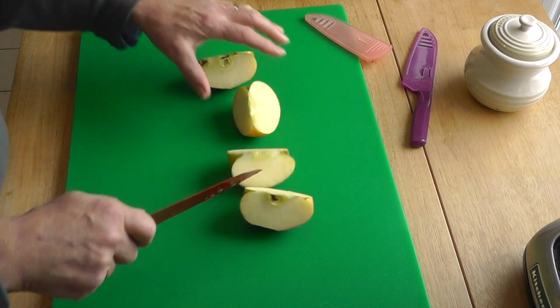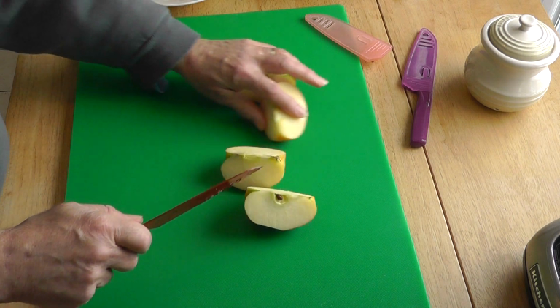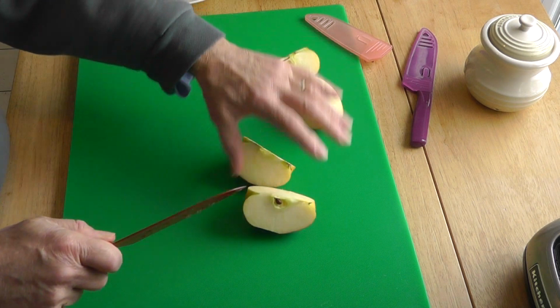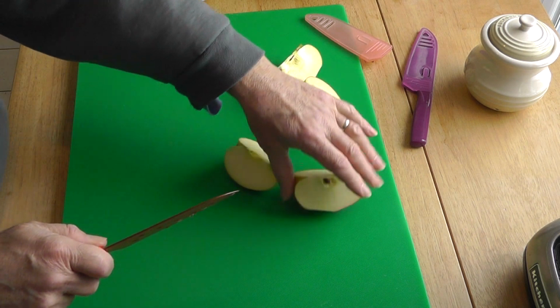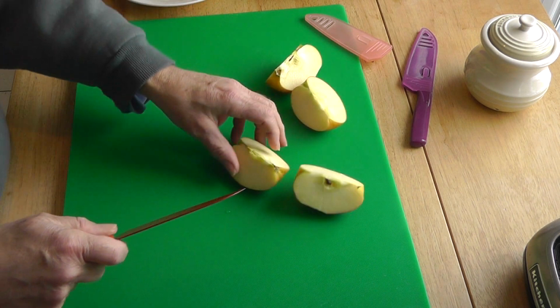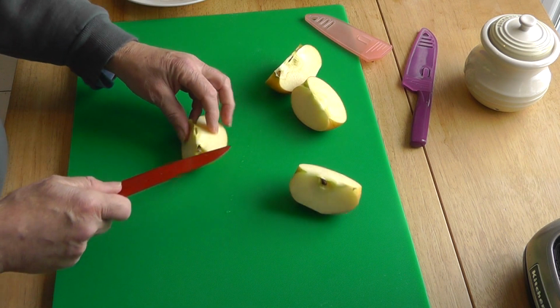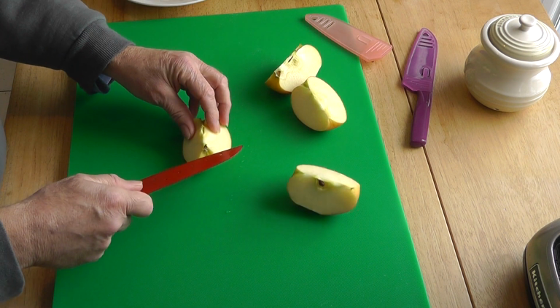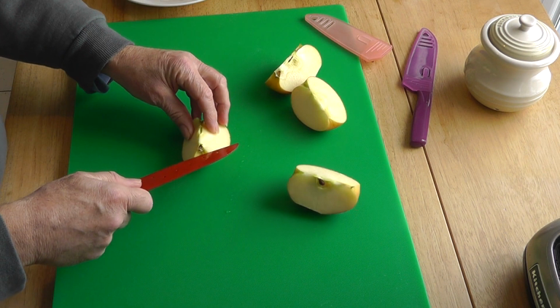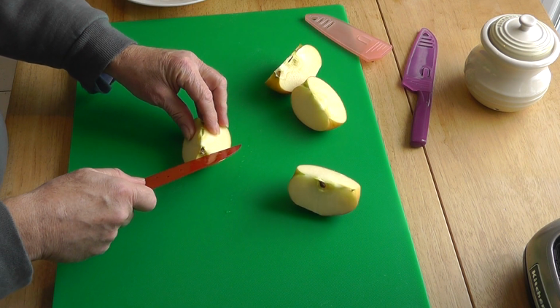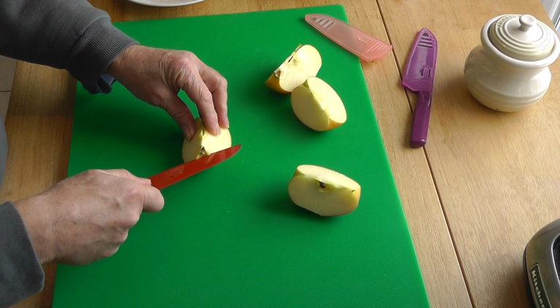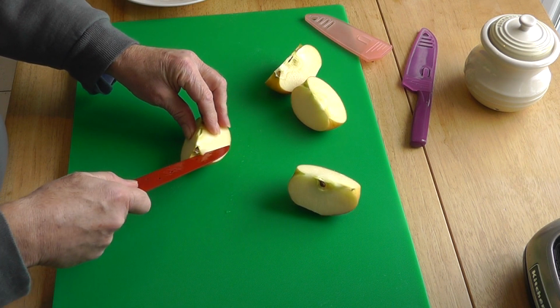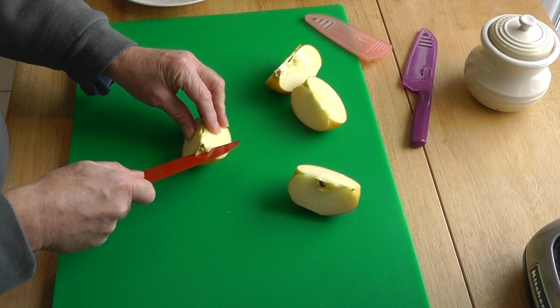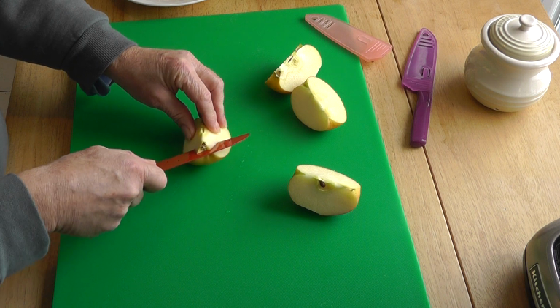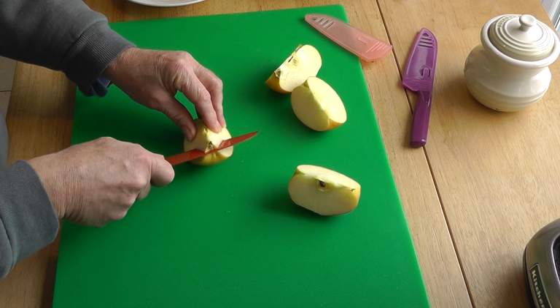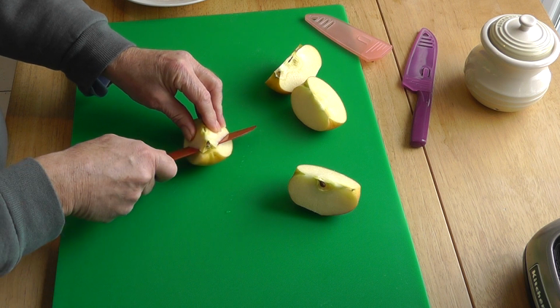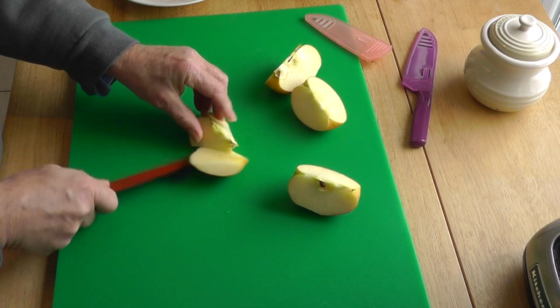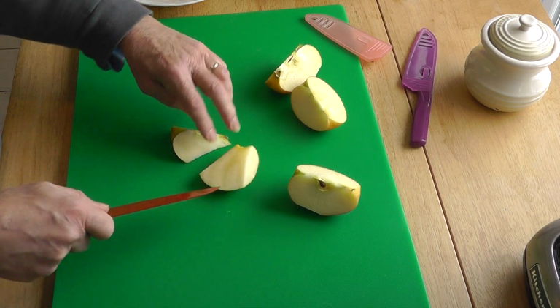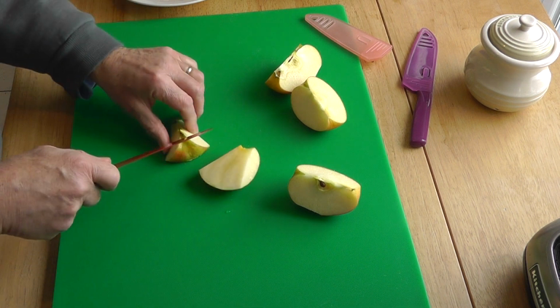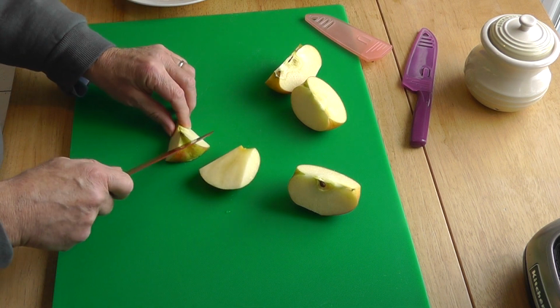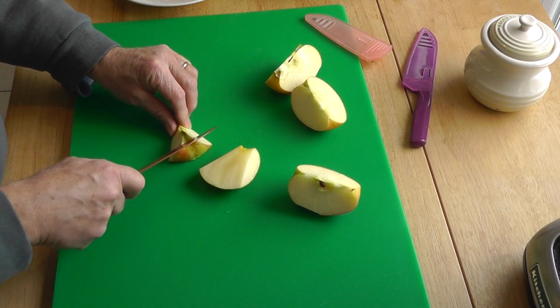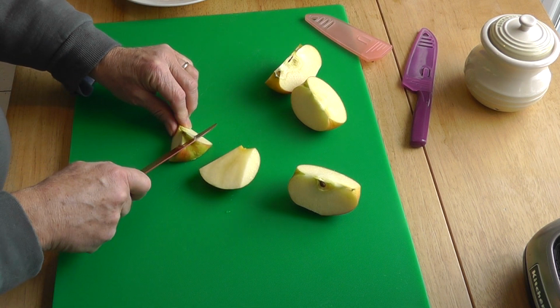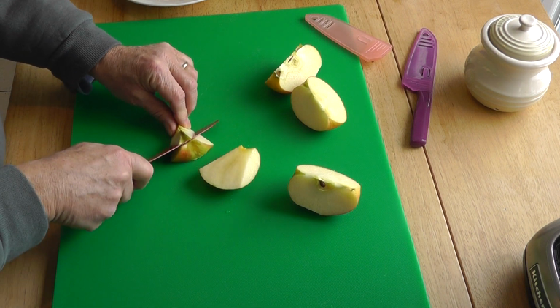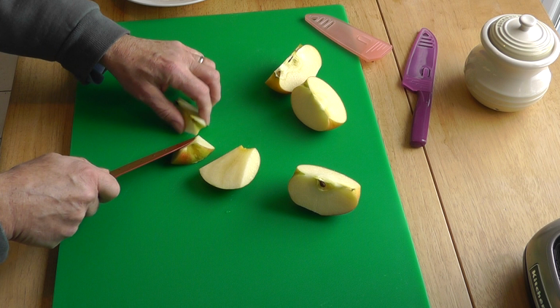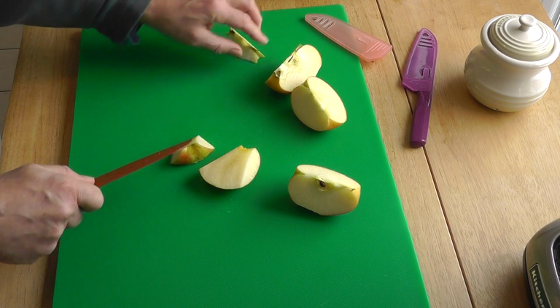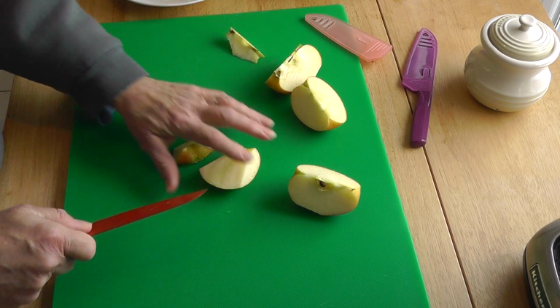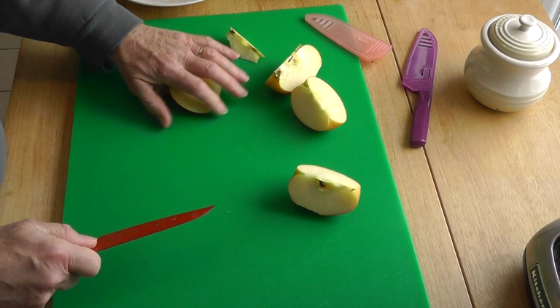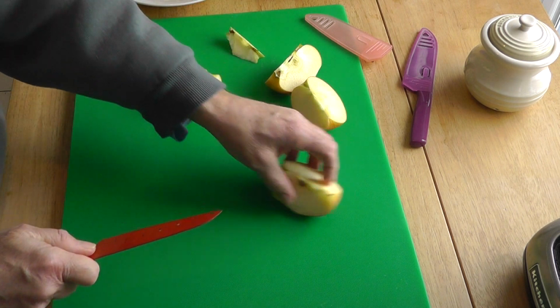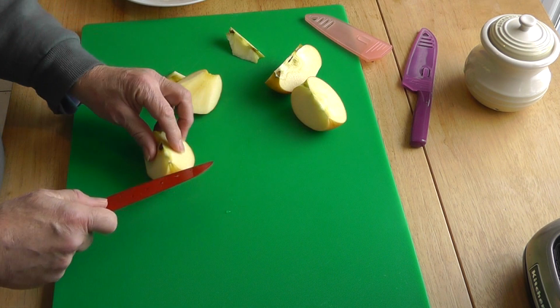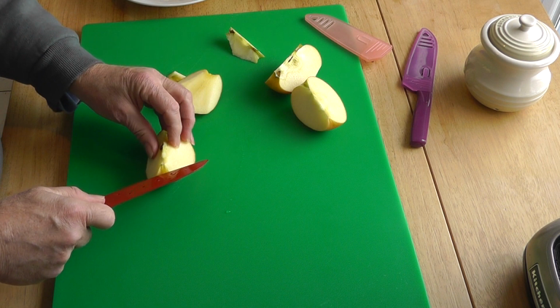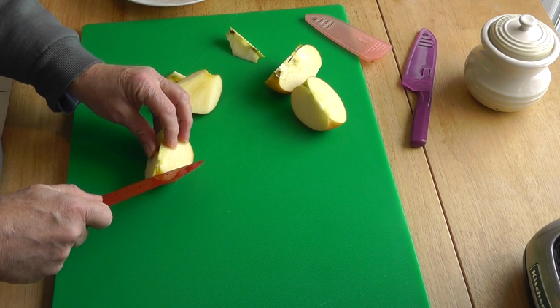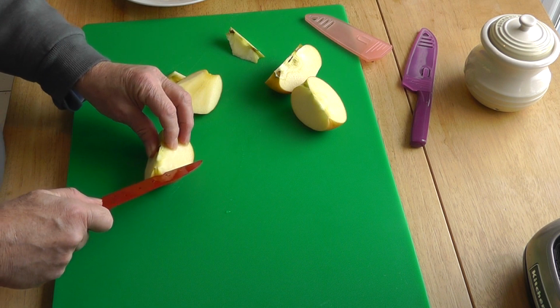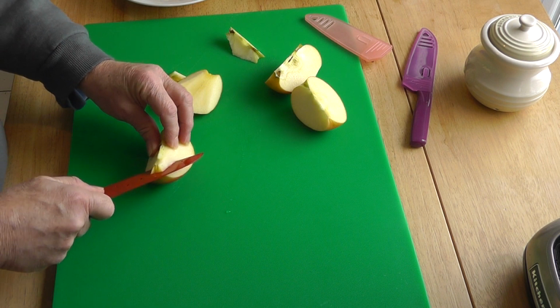And then what we can do is just do each one and just come in under here like this and cut just underneath the core. It's pretty simple. There we are, that's that one. And do each of those the same way.